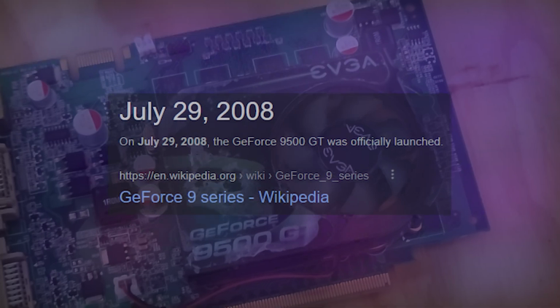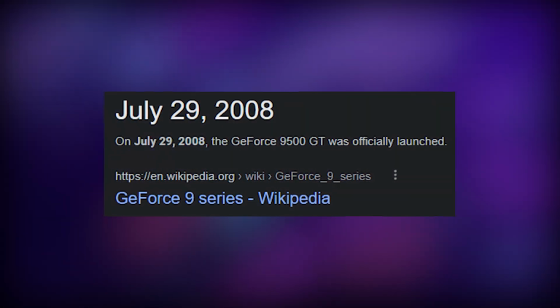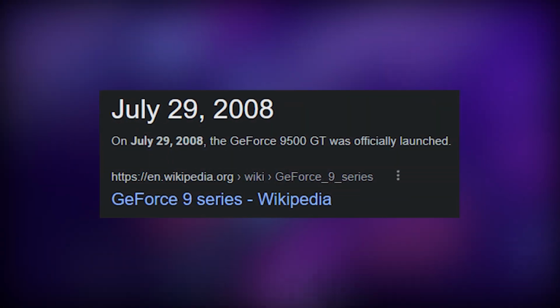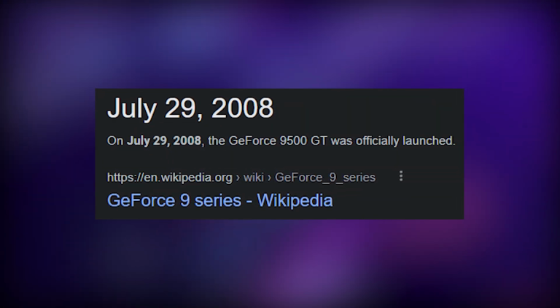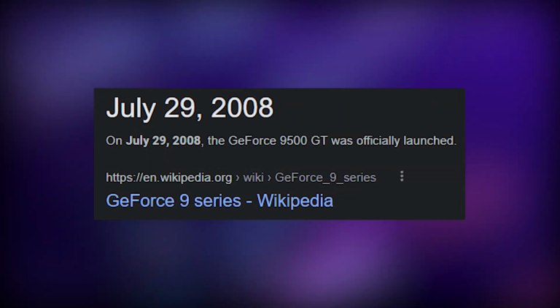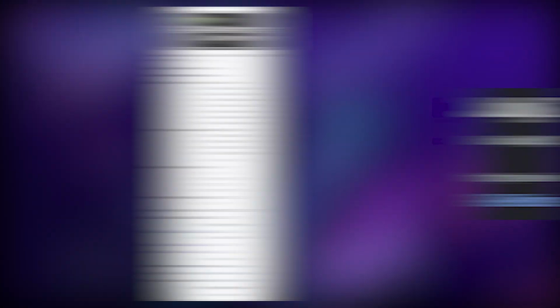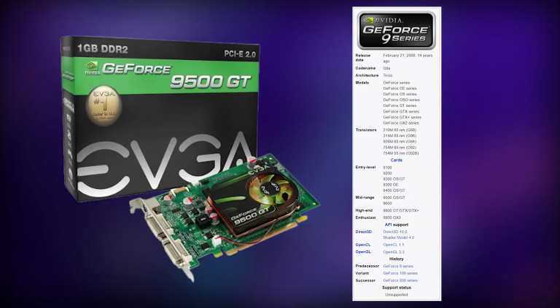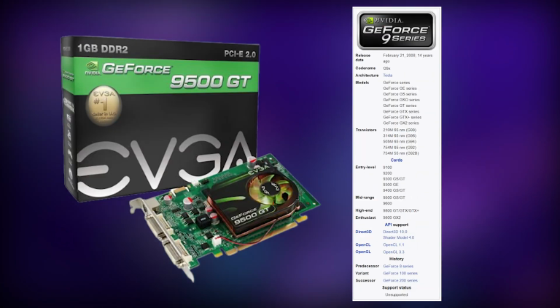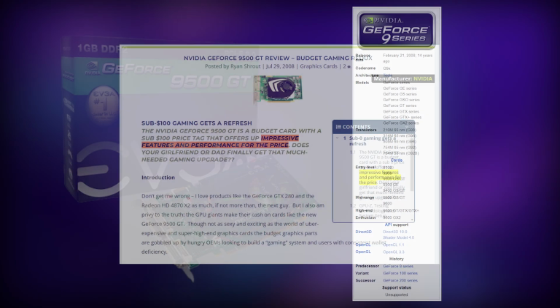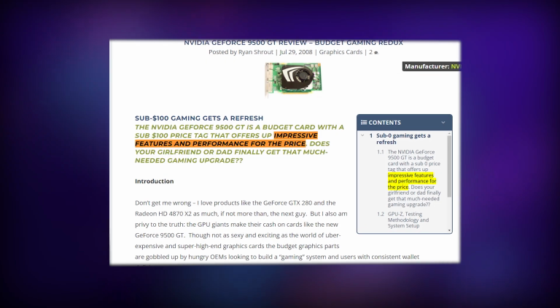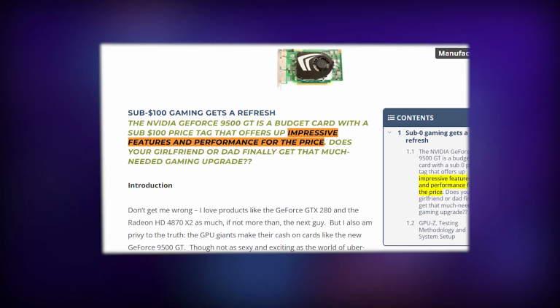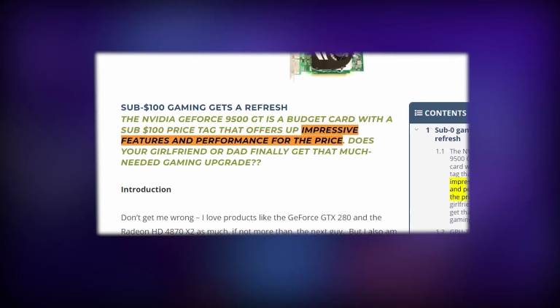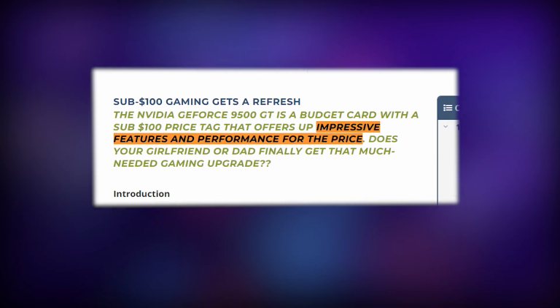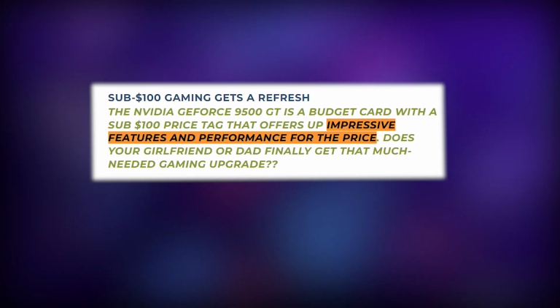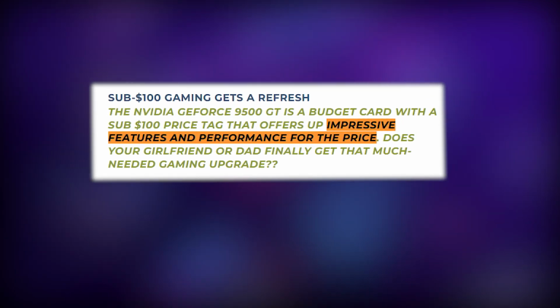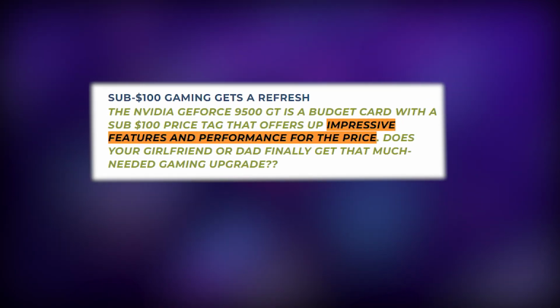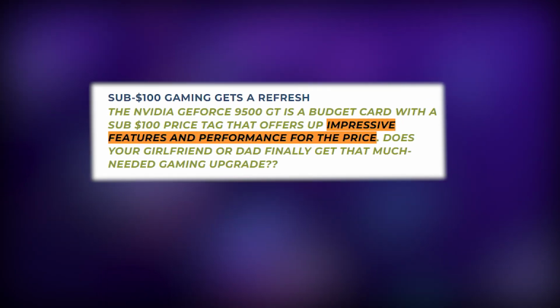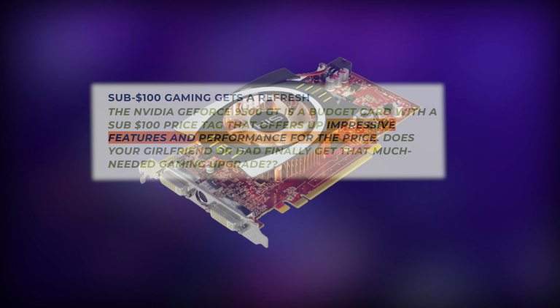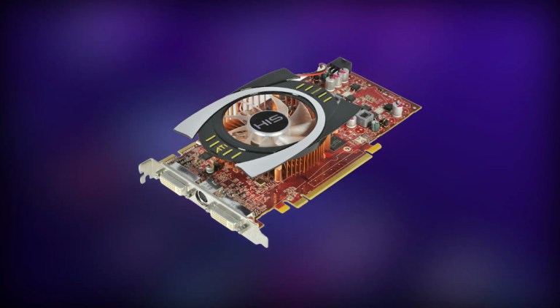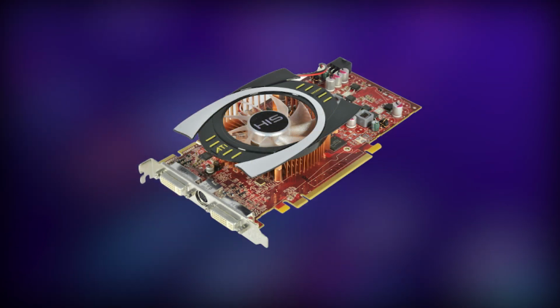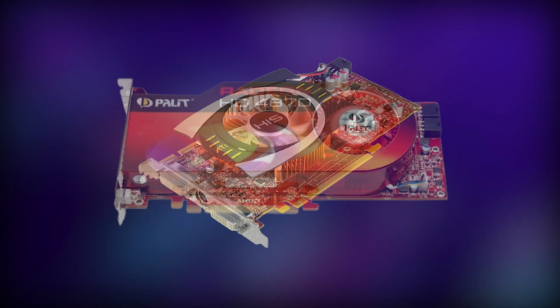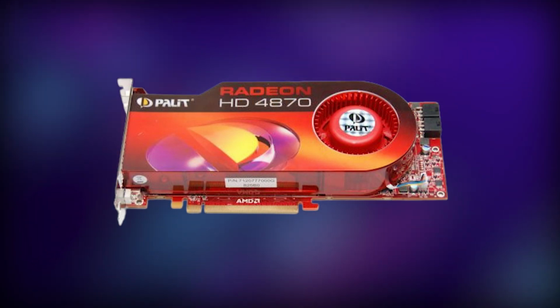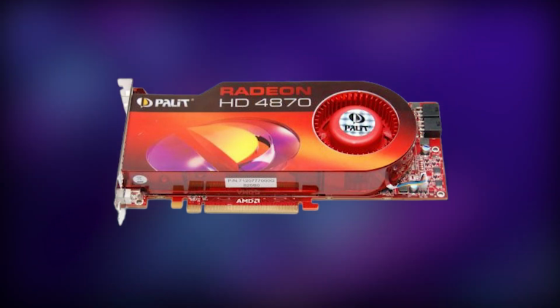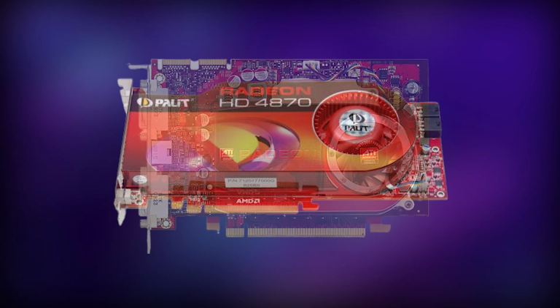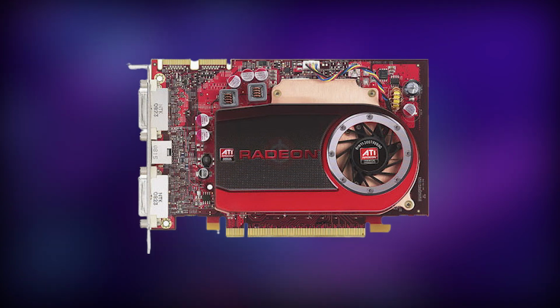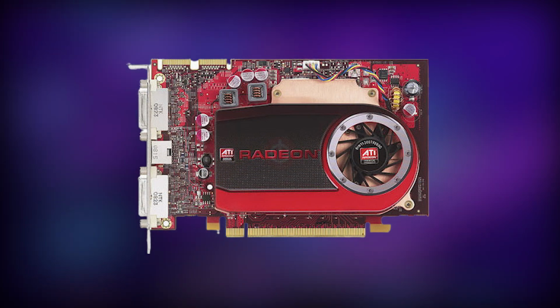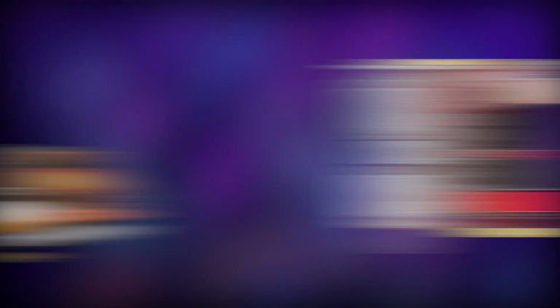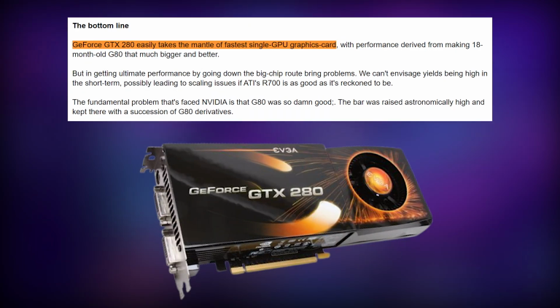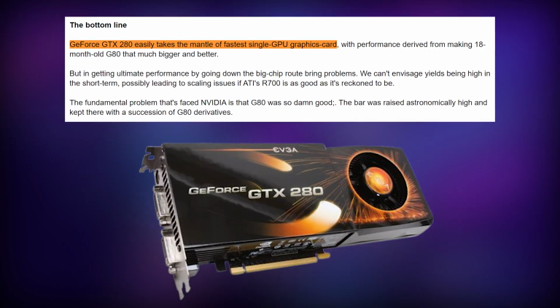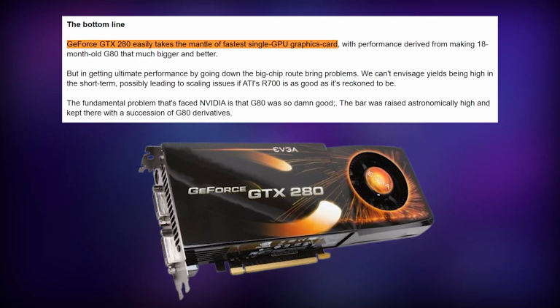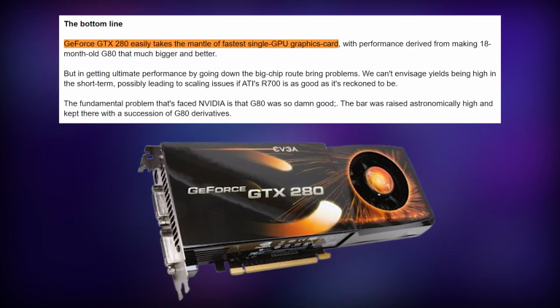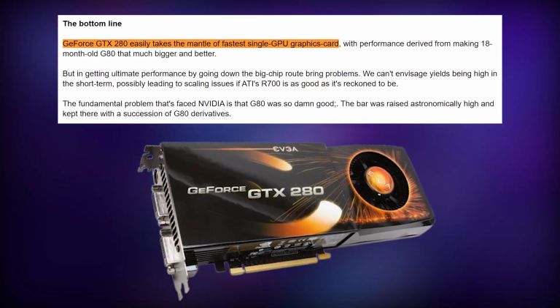To set the stage, this card came out 15 years ago as part of the GeForce 9 series. It was a mid-range card, and with a sub-$100 price tag, it was a popular choice. It competed against ATI's Radeon 4000 series, and I wouldn't say there's a clear winner, but Nvidia did have the fastest GPU.